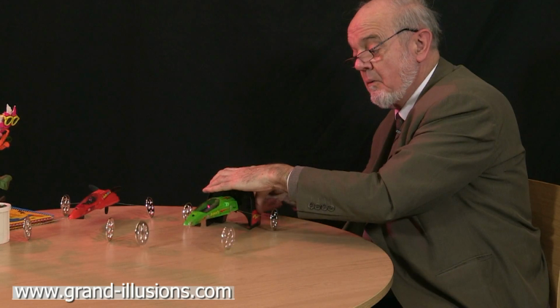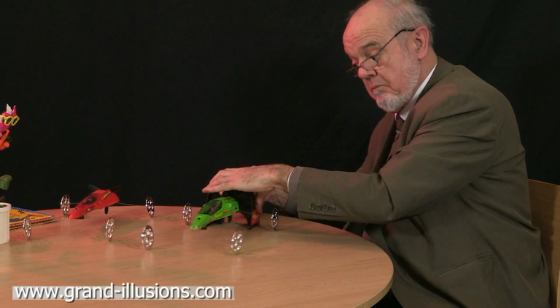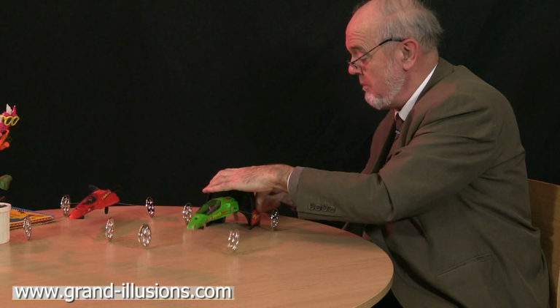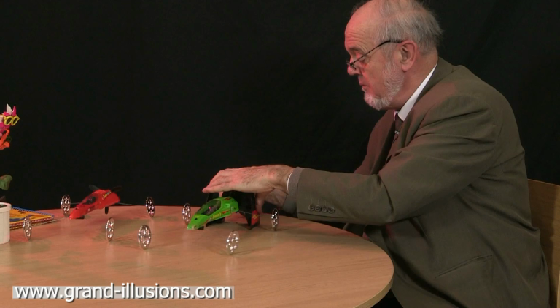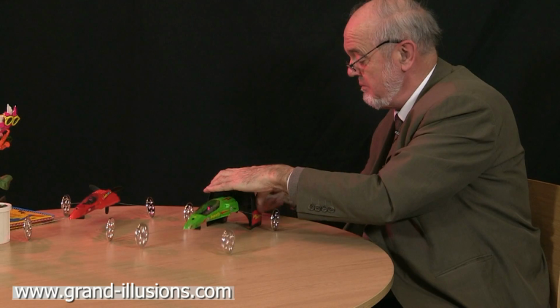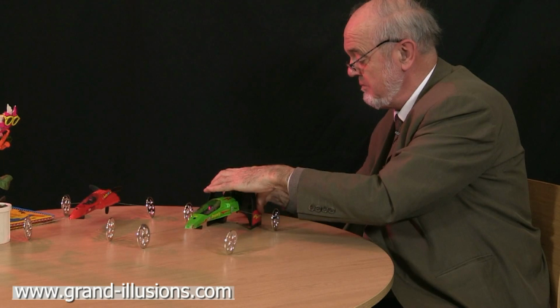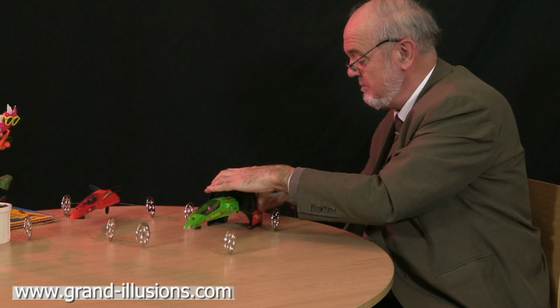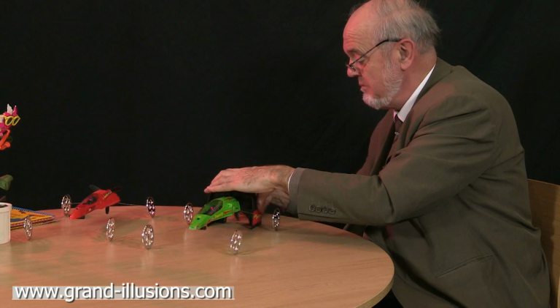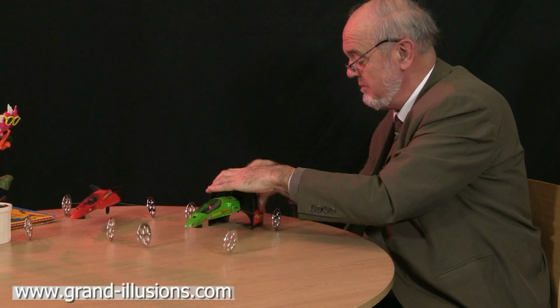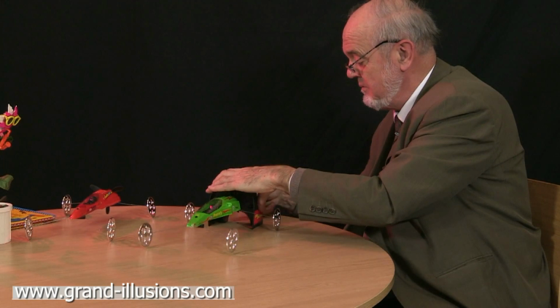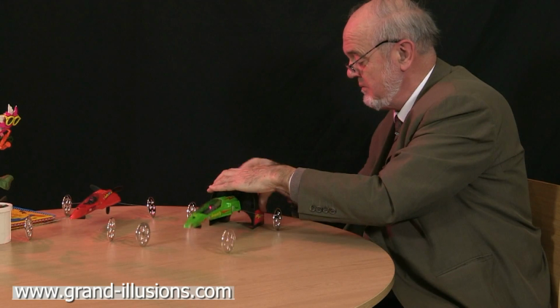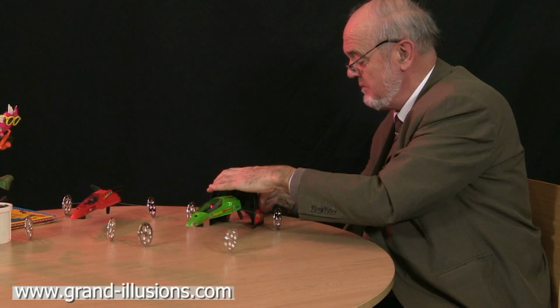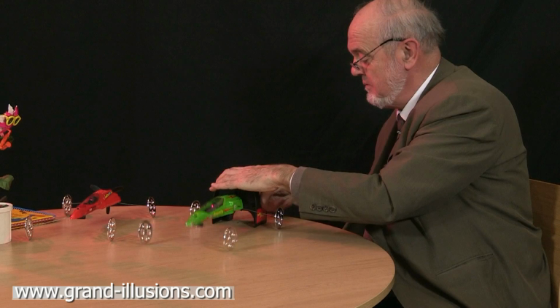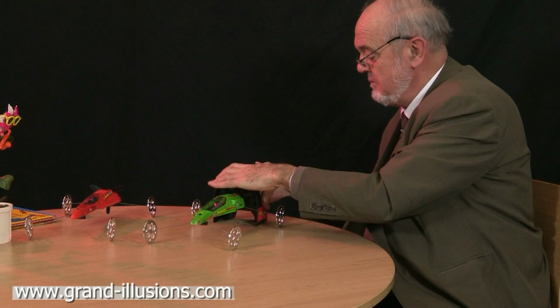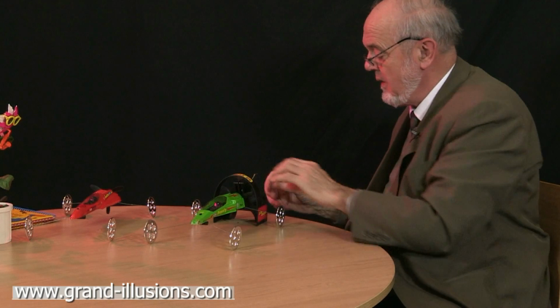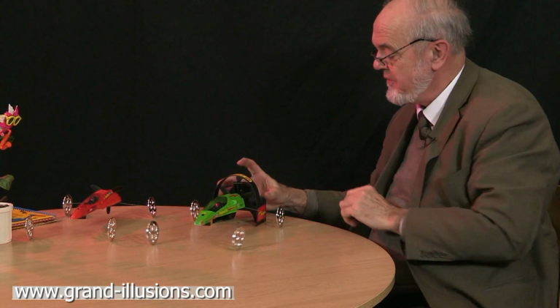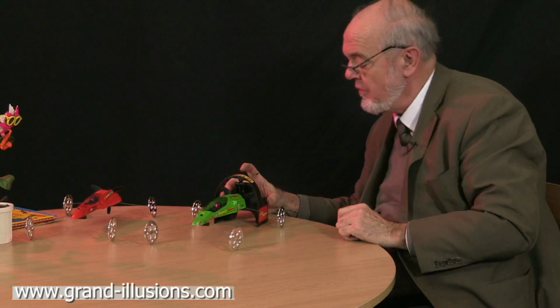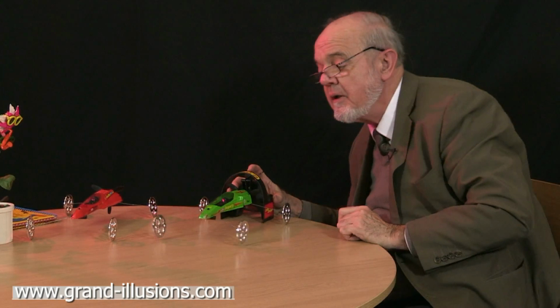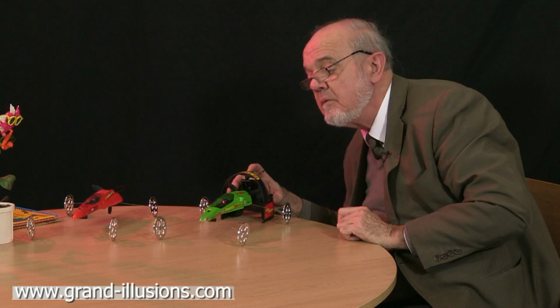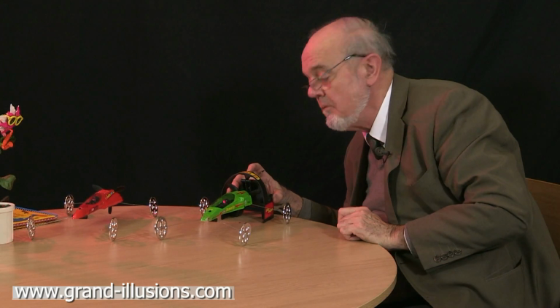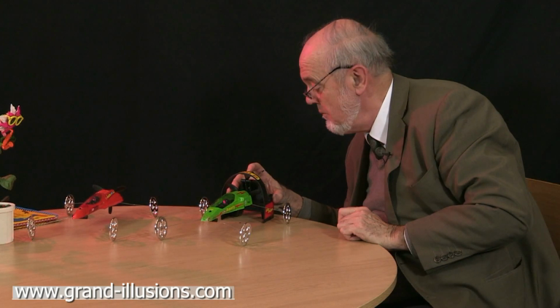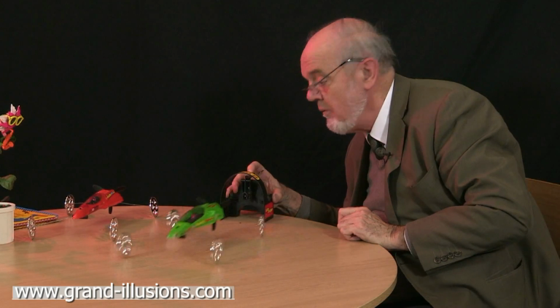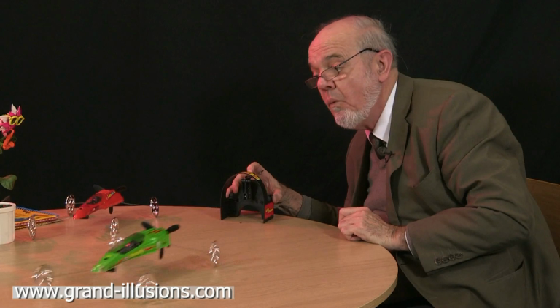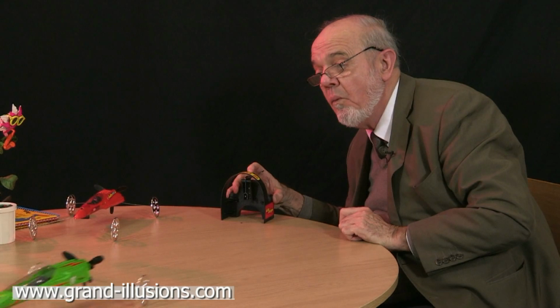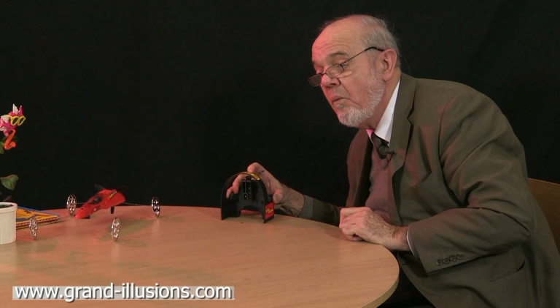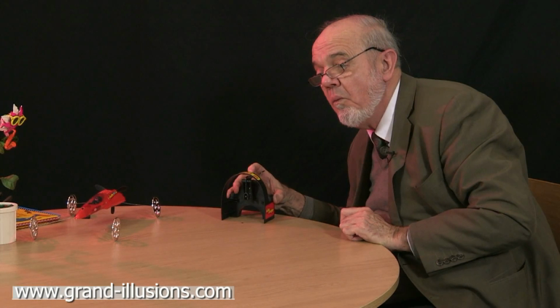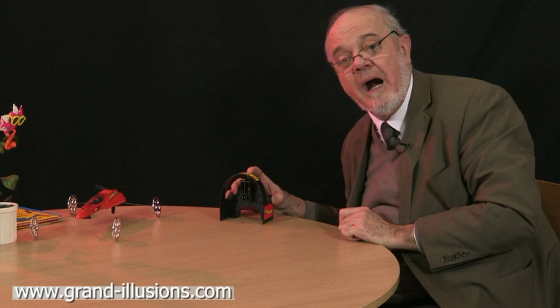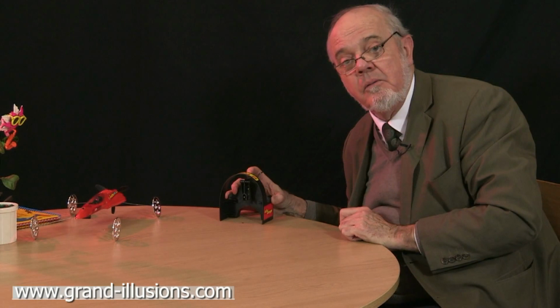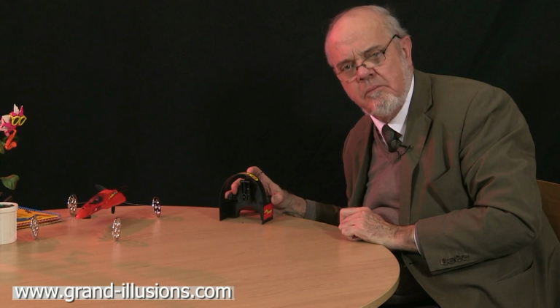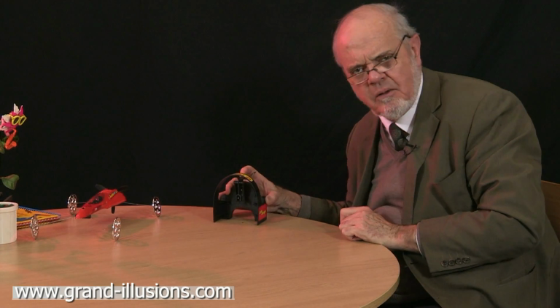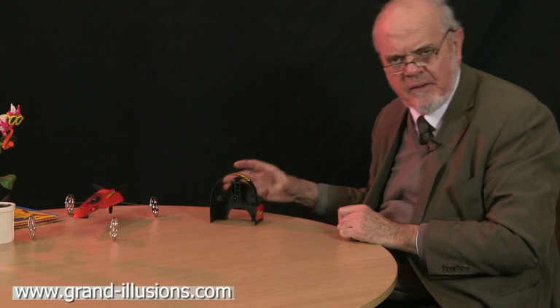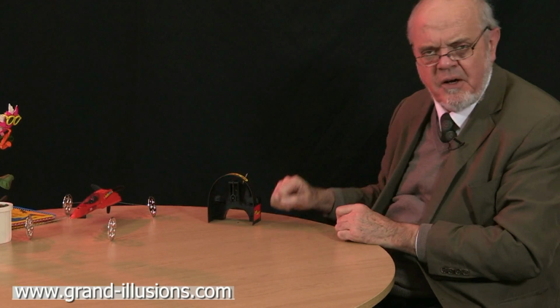Oh! Ready for liftoff. Here we go. Wow! Not bad for a start.